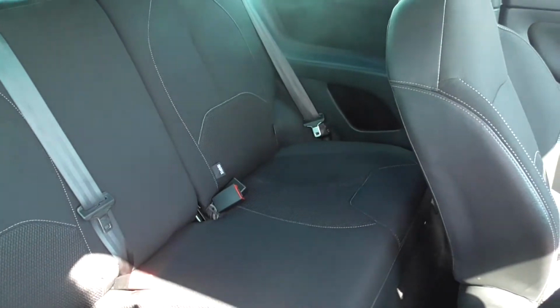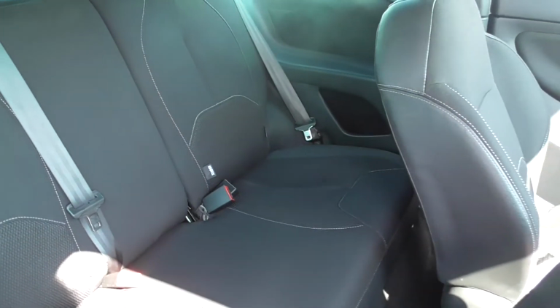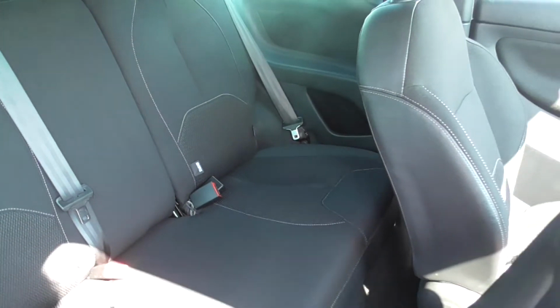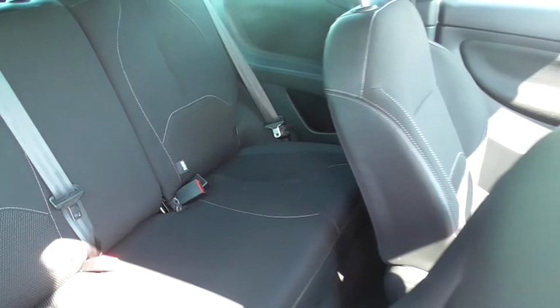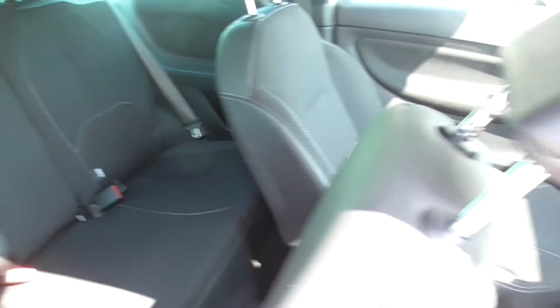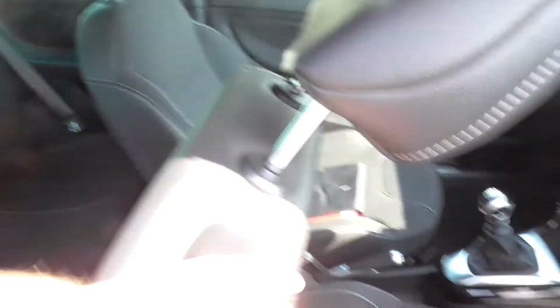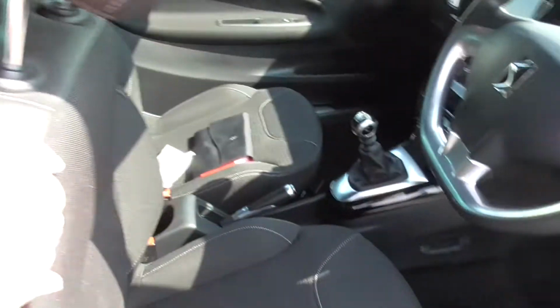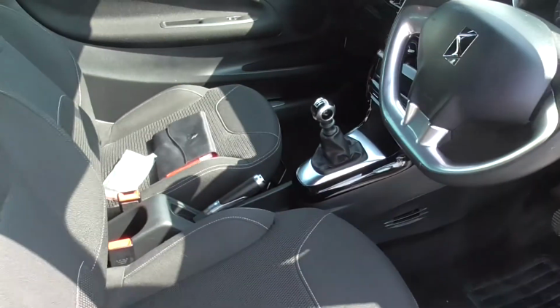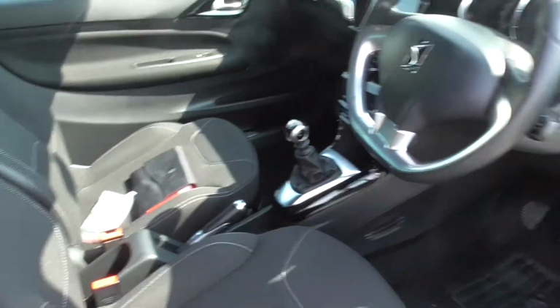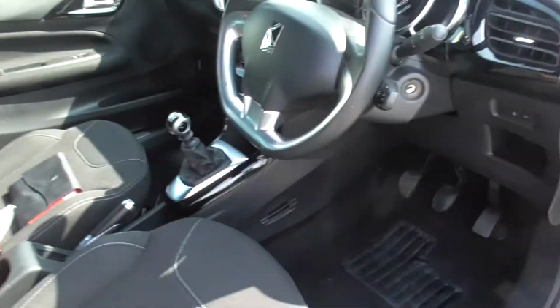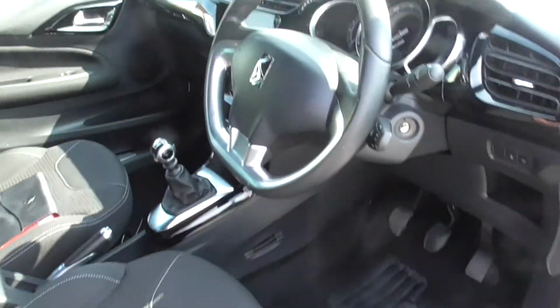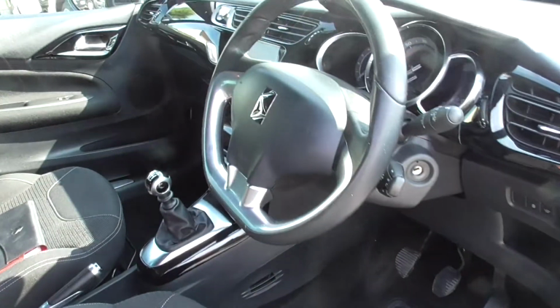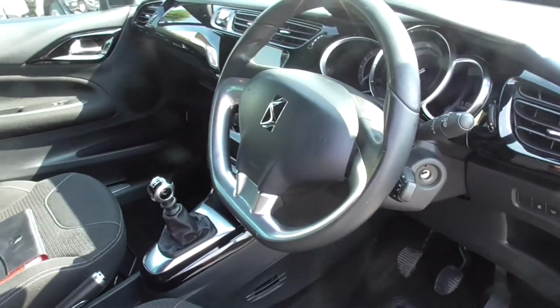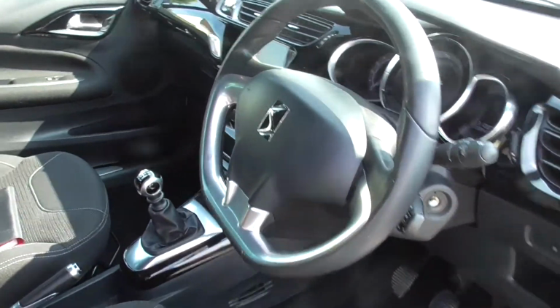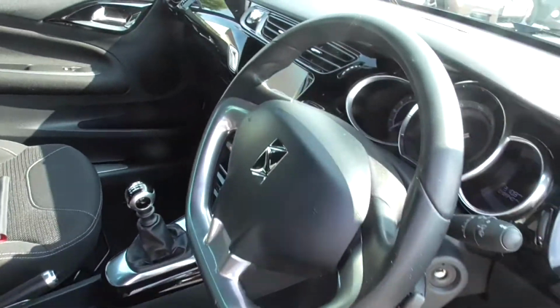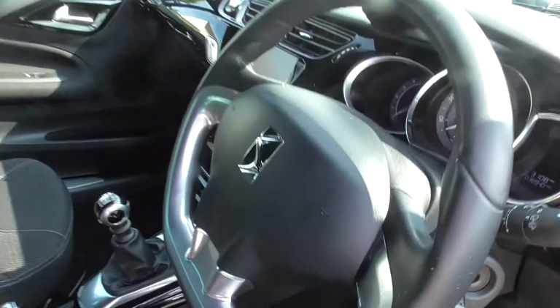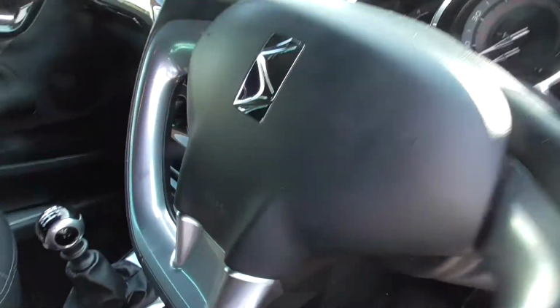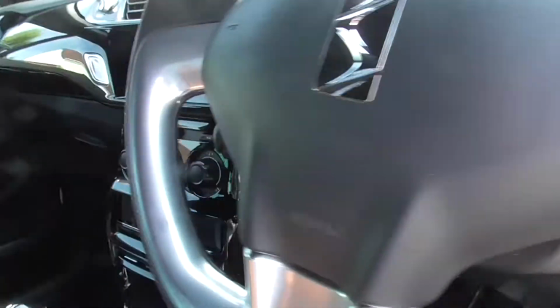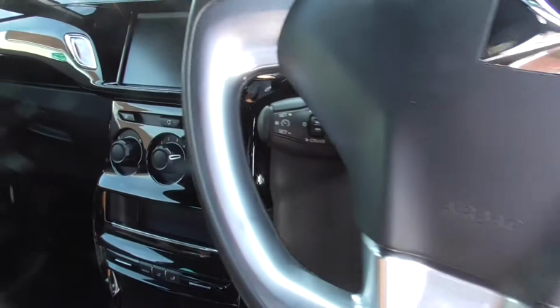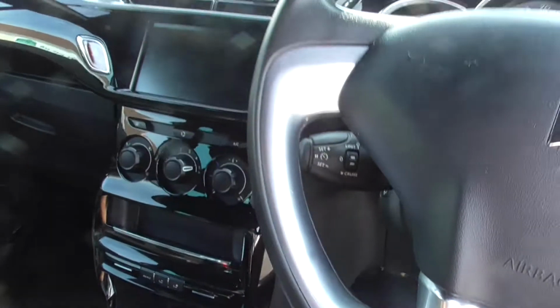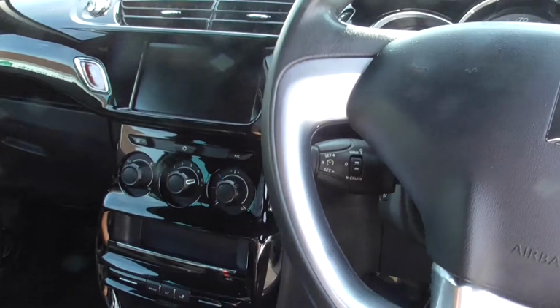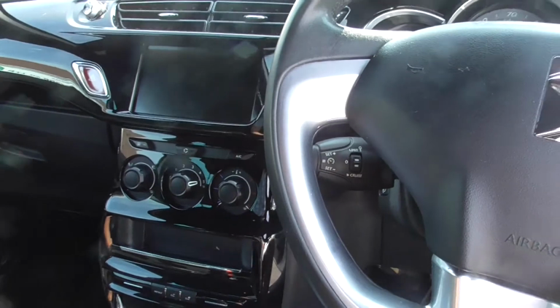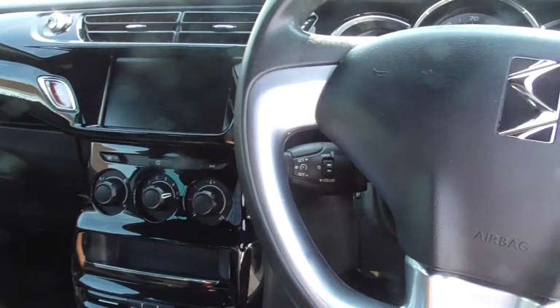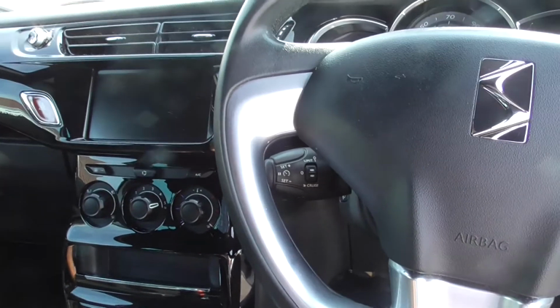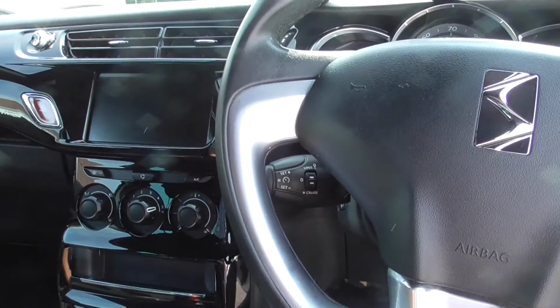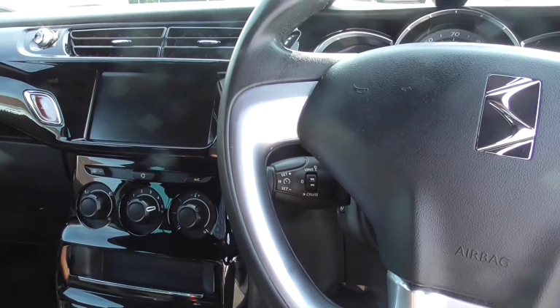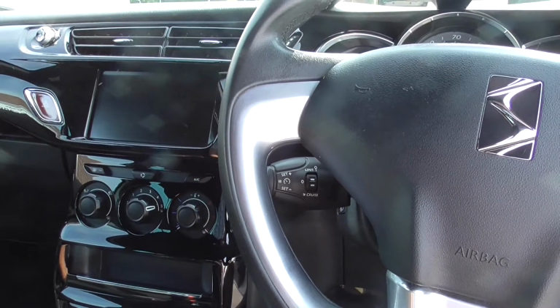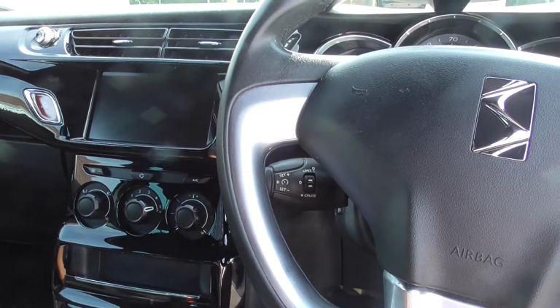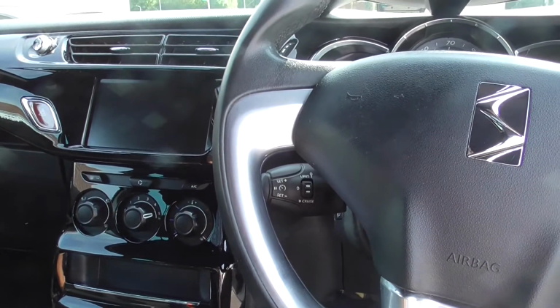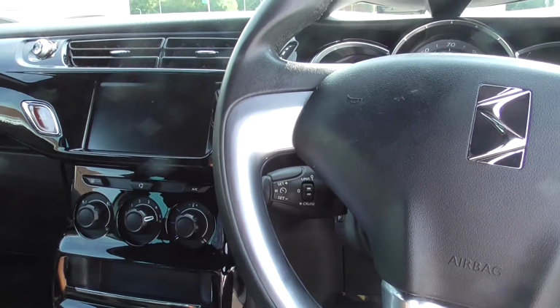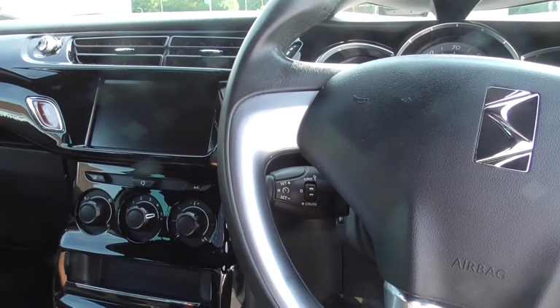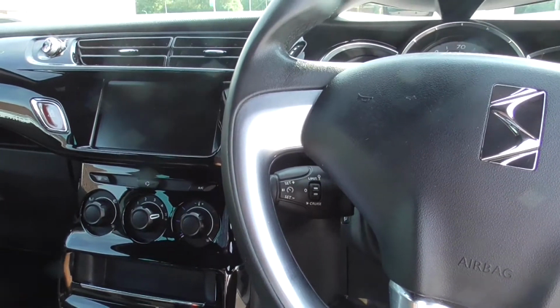Nice fixed rear seat belt fittings. Good low mileage. It's got cruise control.